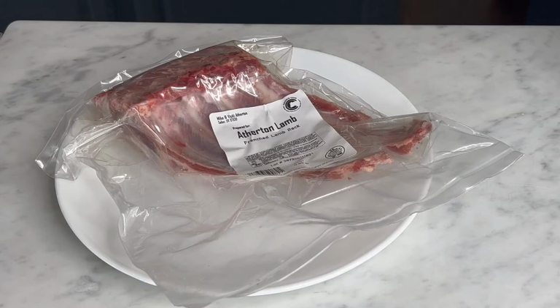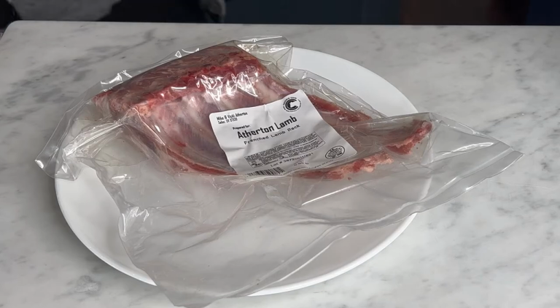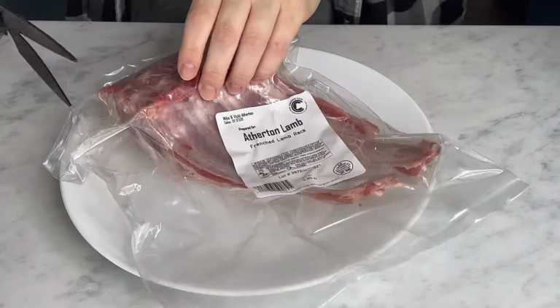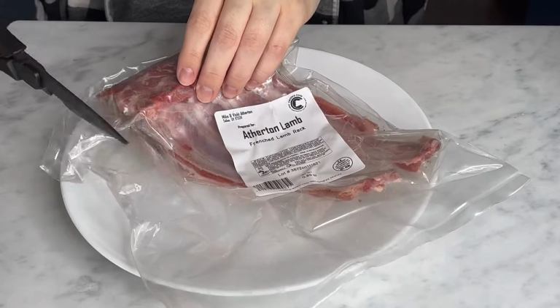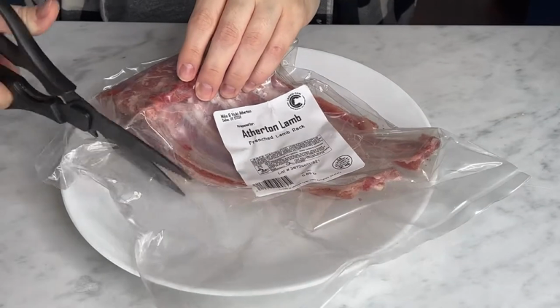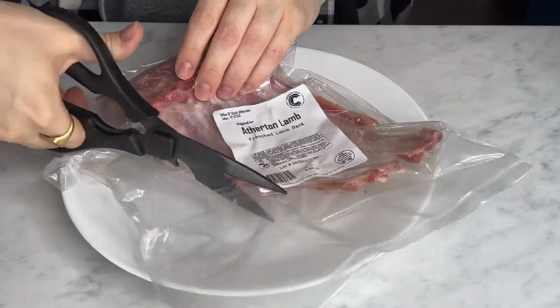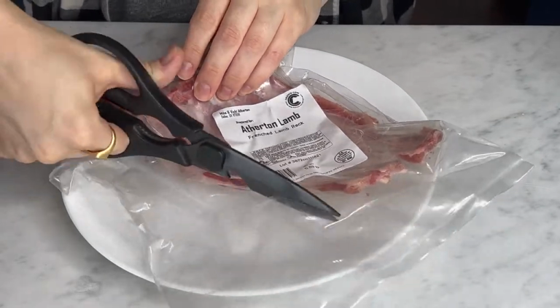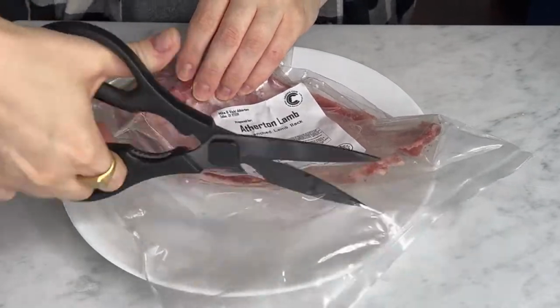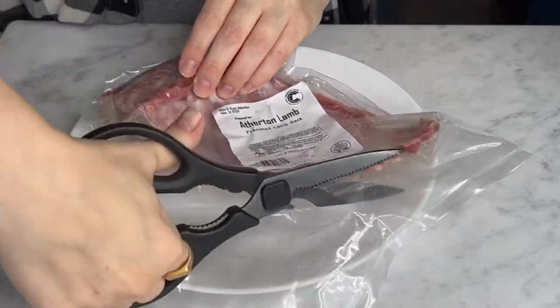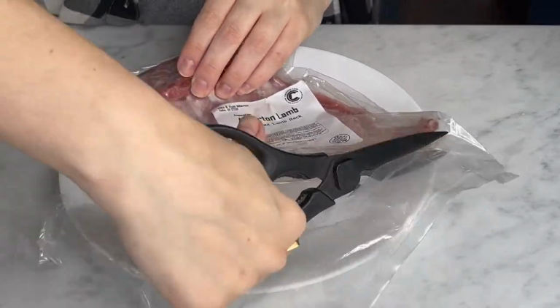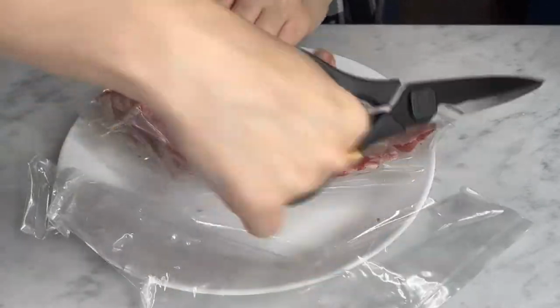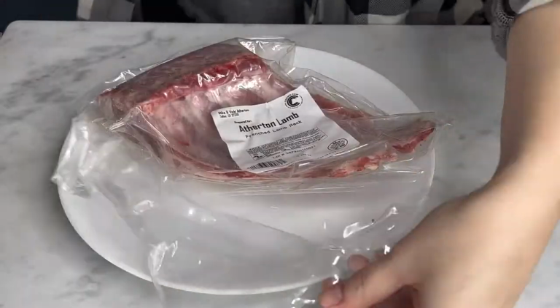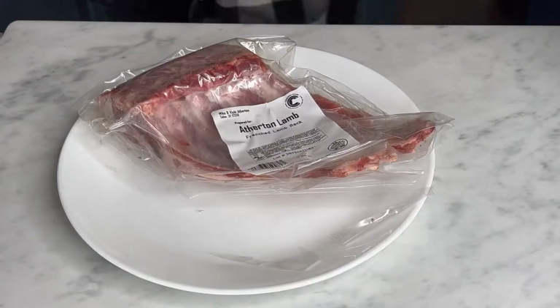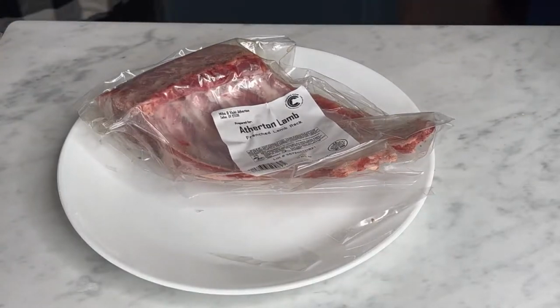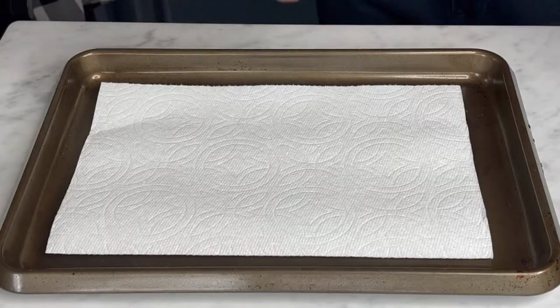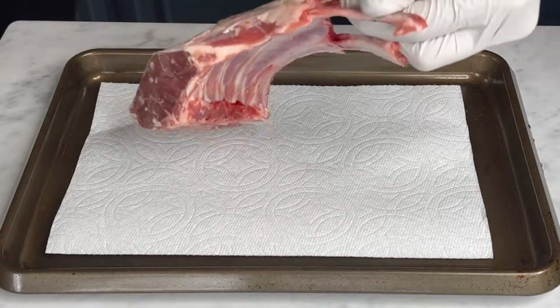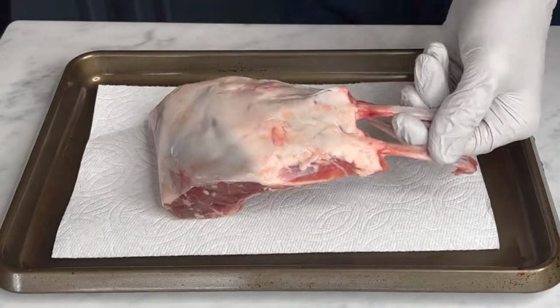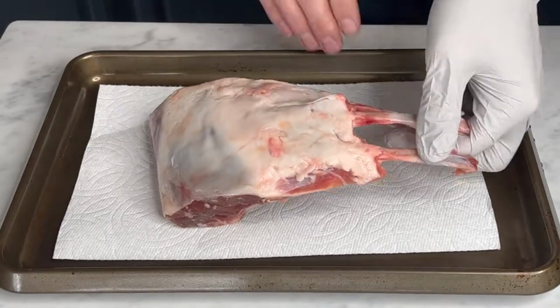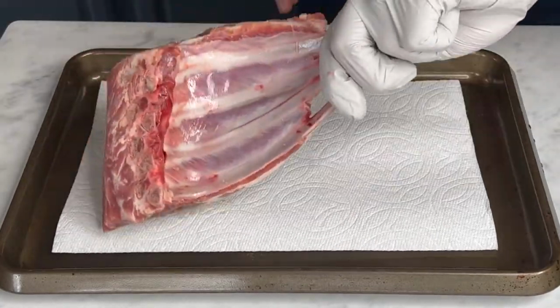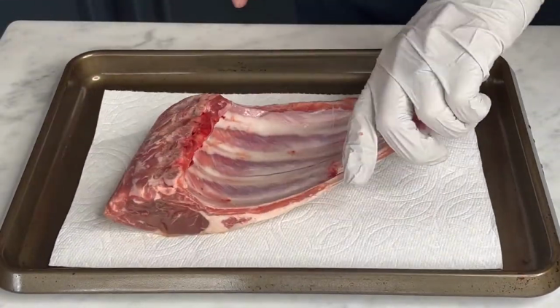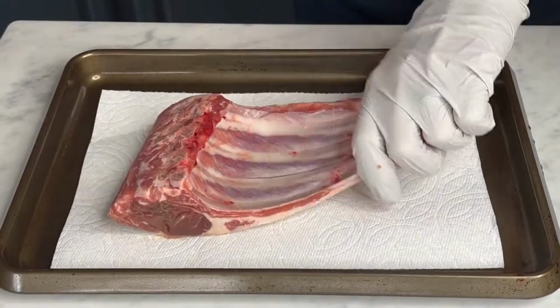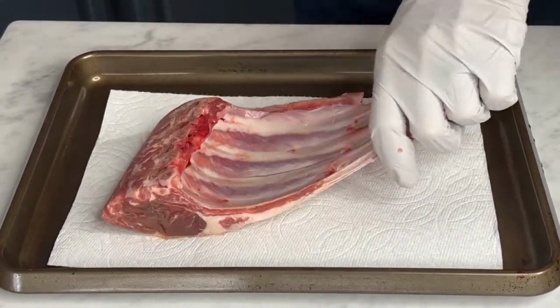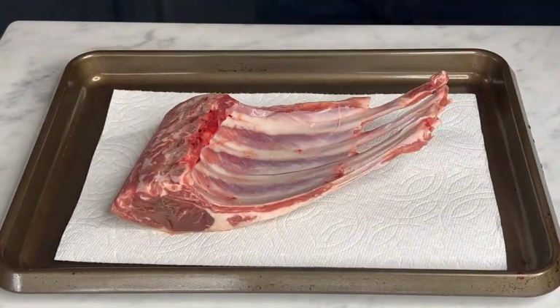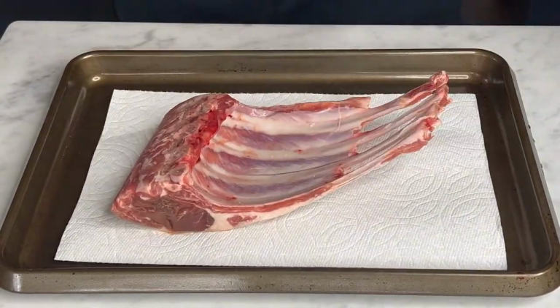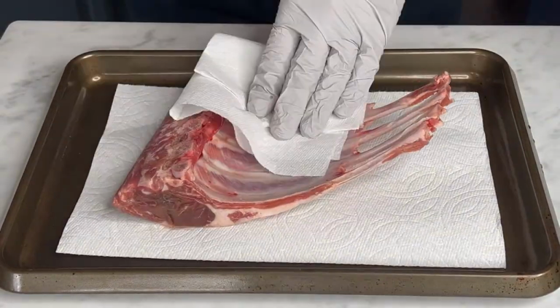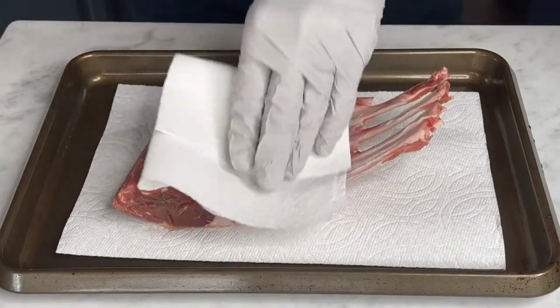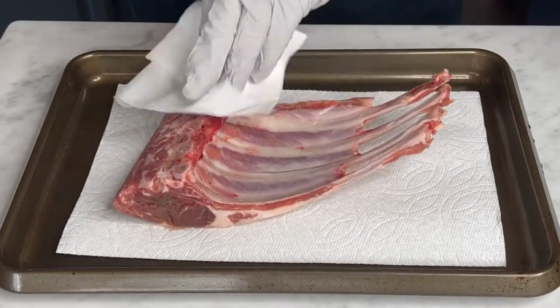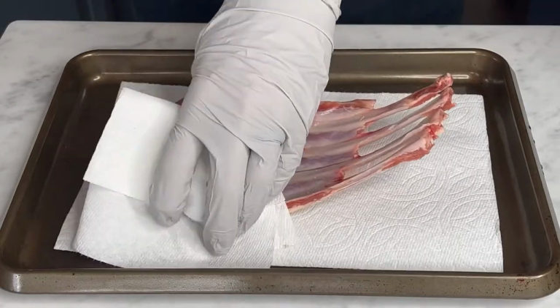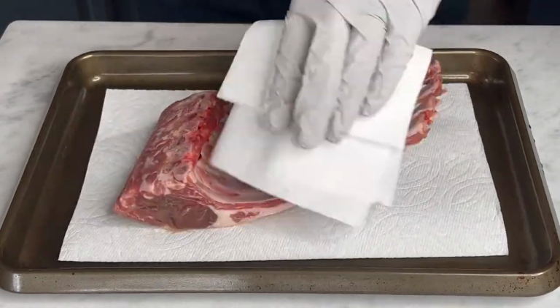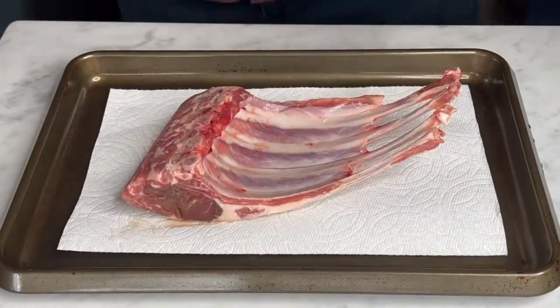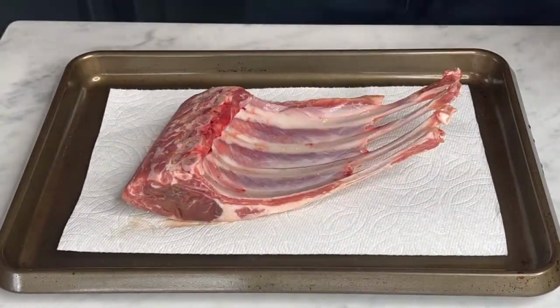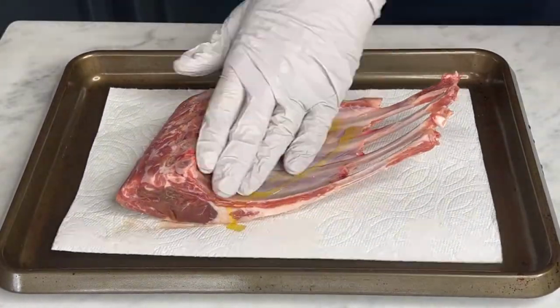All right, so I'm trying to get out a few more smoker Easter recipes for you to enjoy for the upcoming holiday, but you could really use these anytime throughout the year, especially like Christmas or a nice holiday dinner.